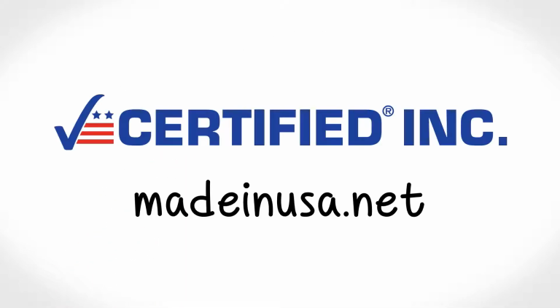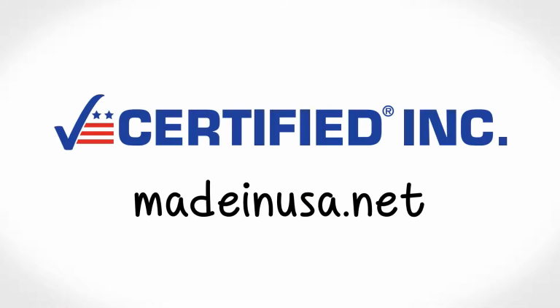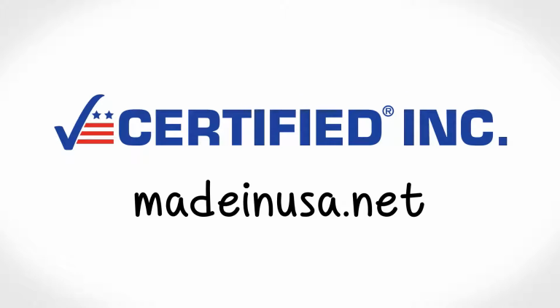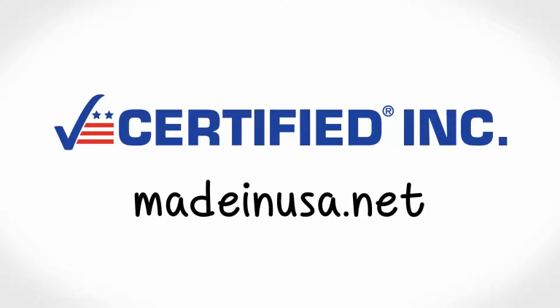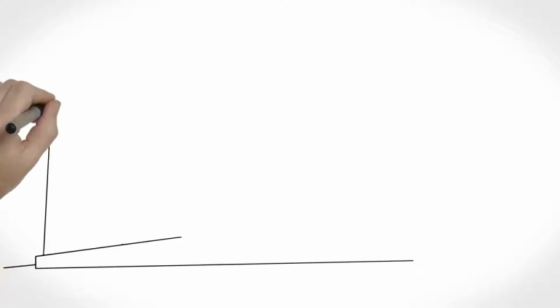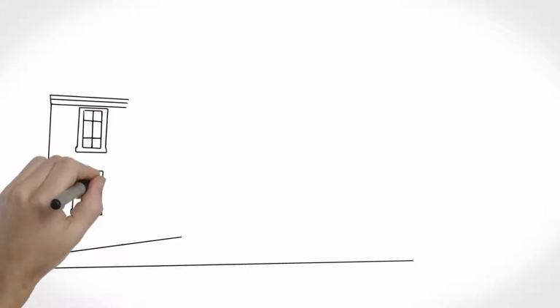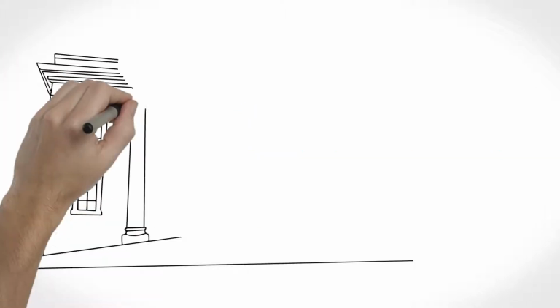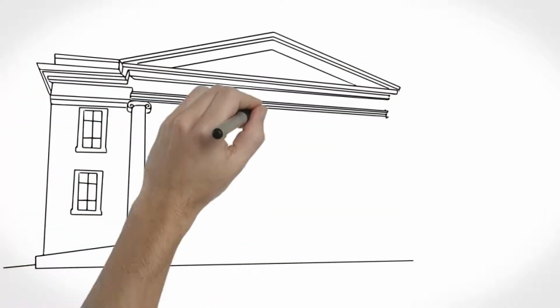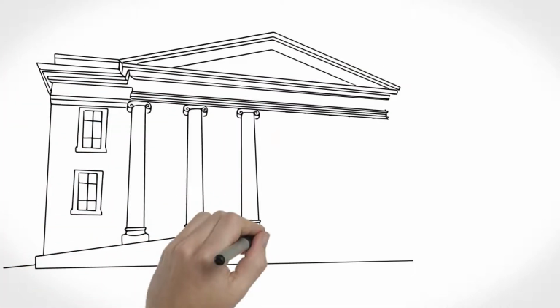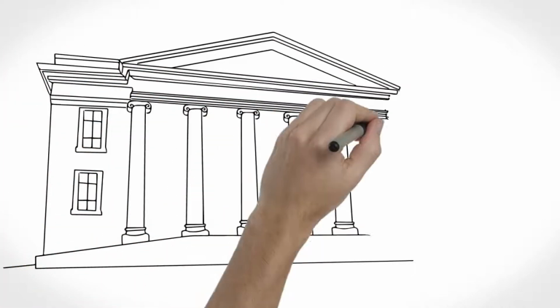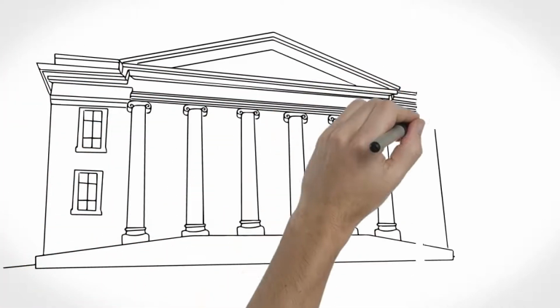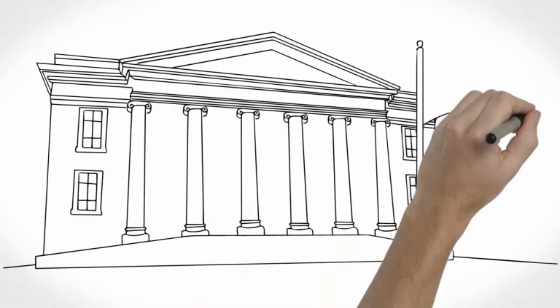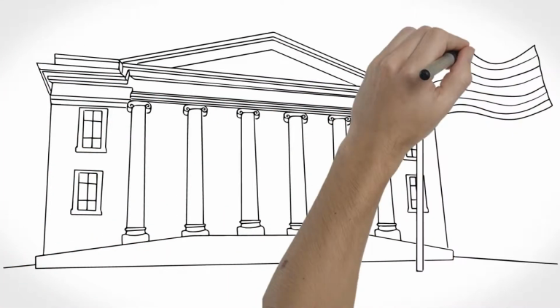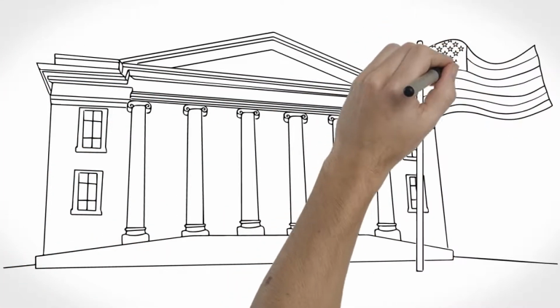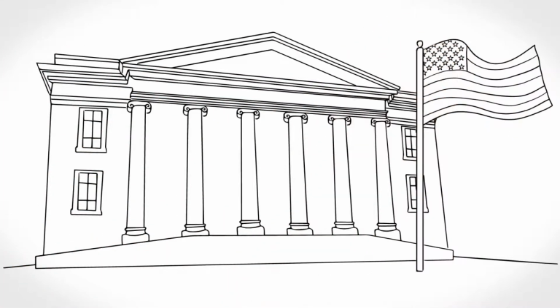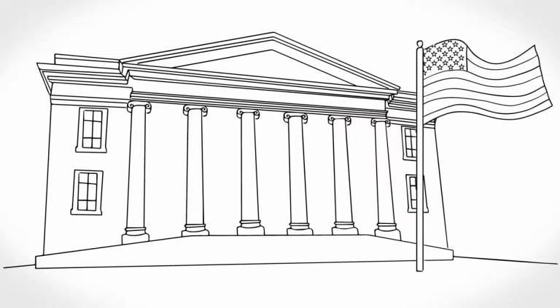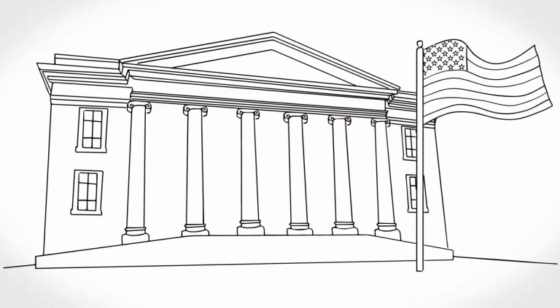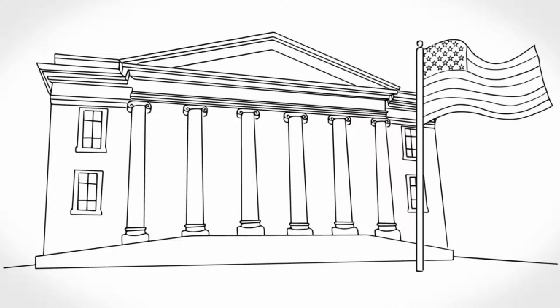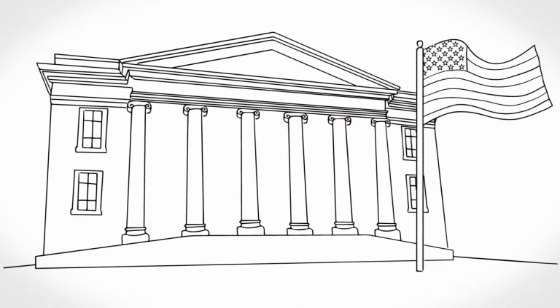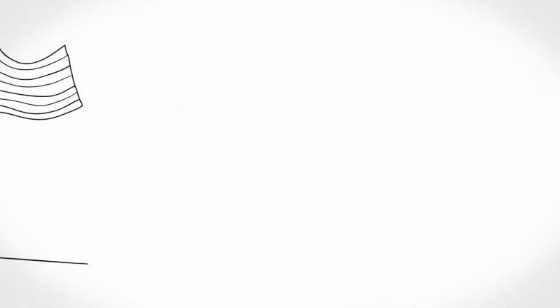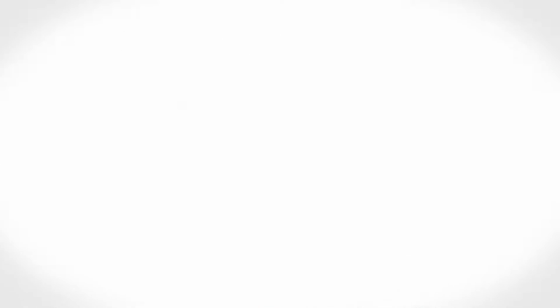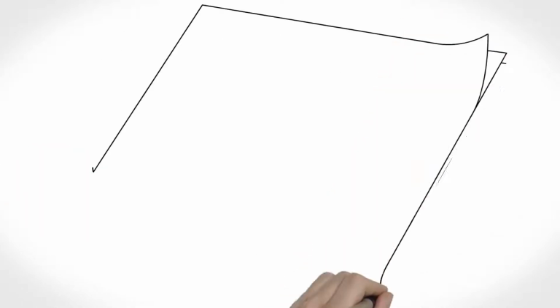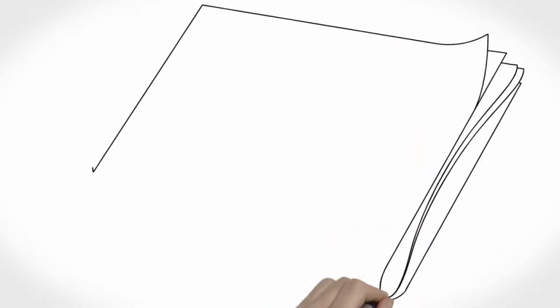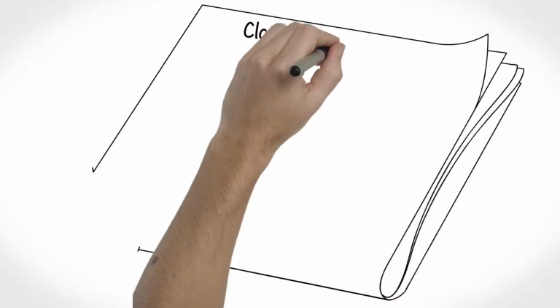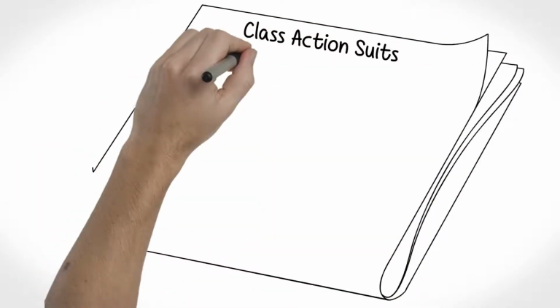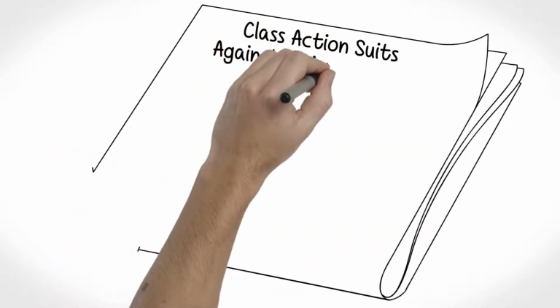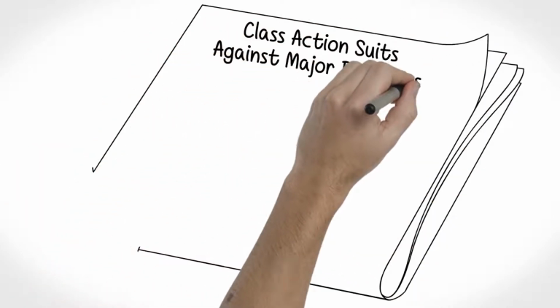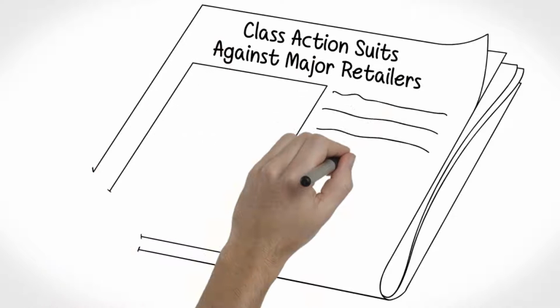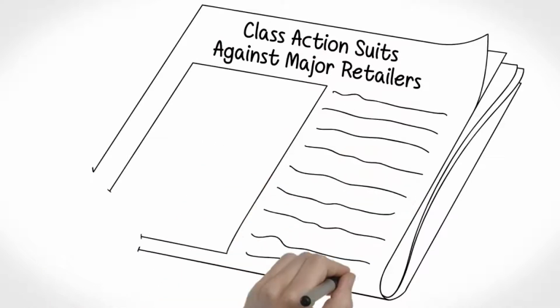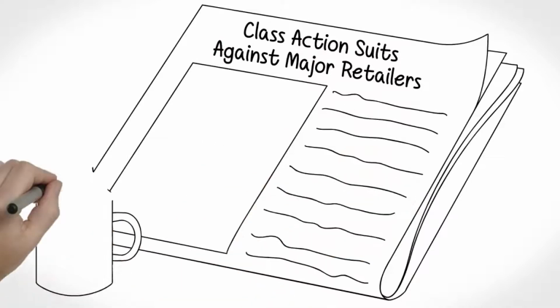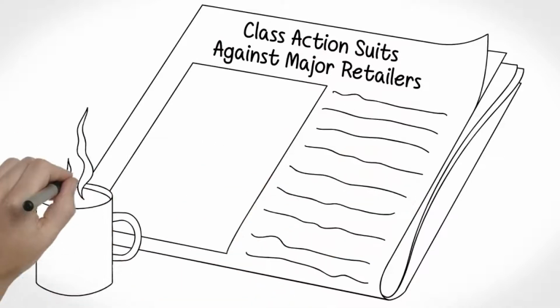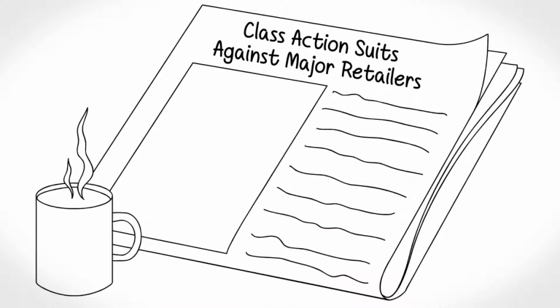And if selling more of the highest-quality products isn't reason enough, how about protecting yourself from lawsuits? Major manufacturers and retailers across the land are being sued in class-action lawsuits because of inaccurate use of made in the U.S.A. claims.